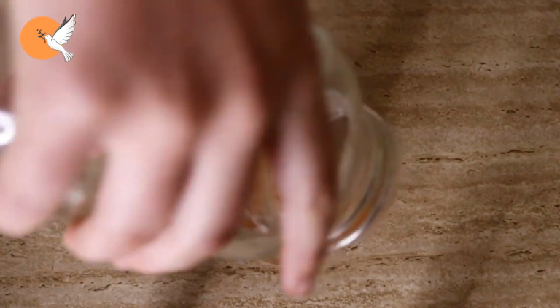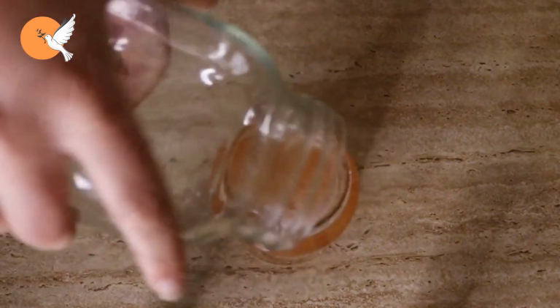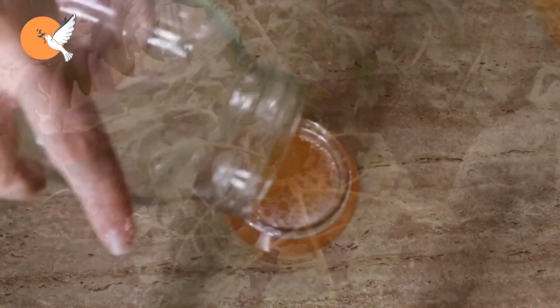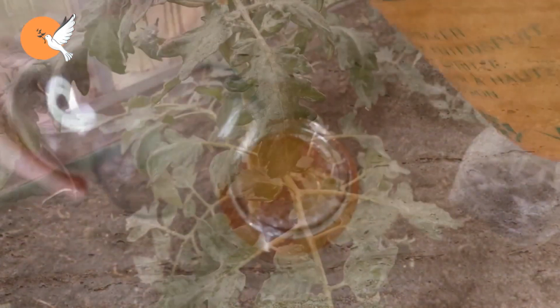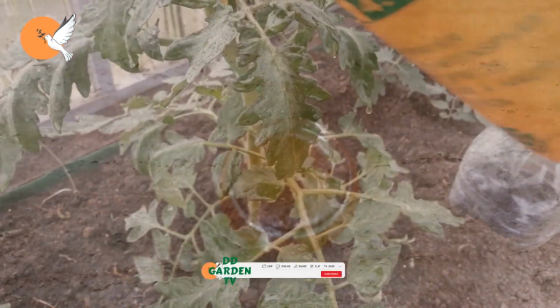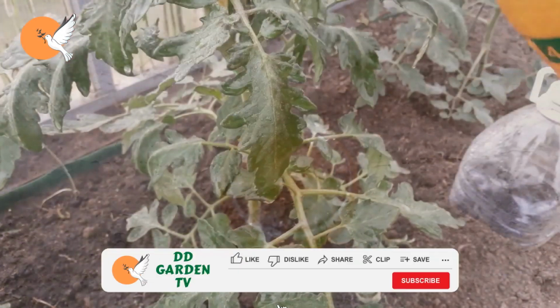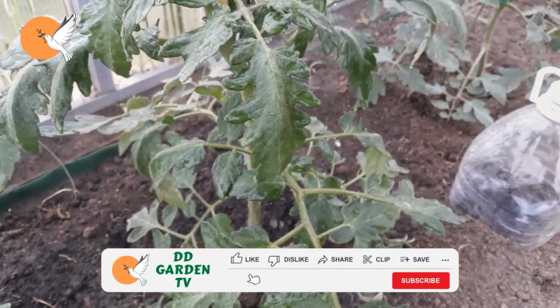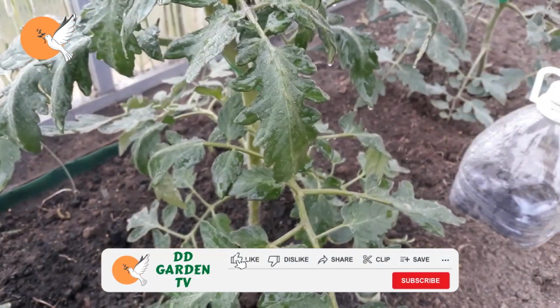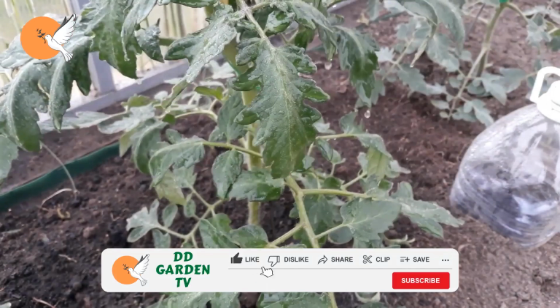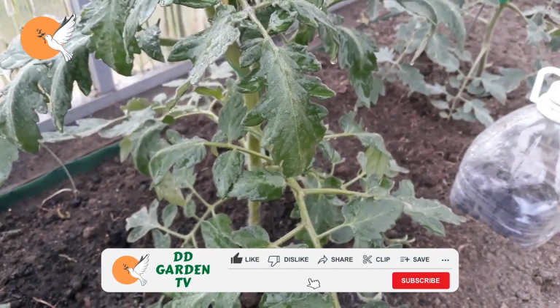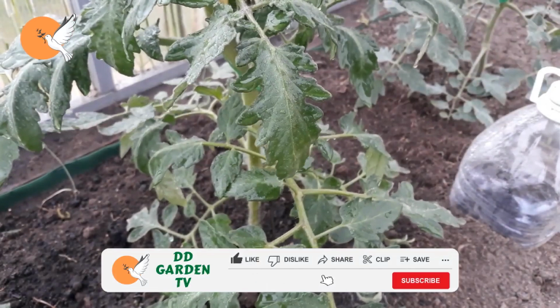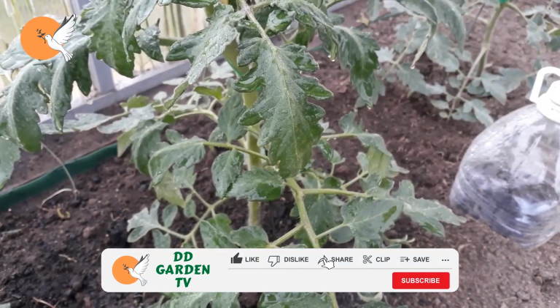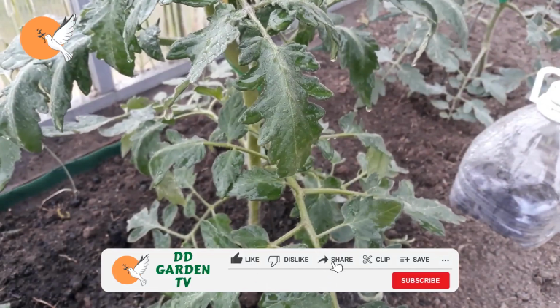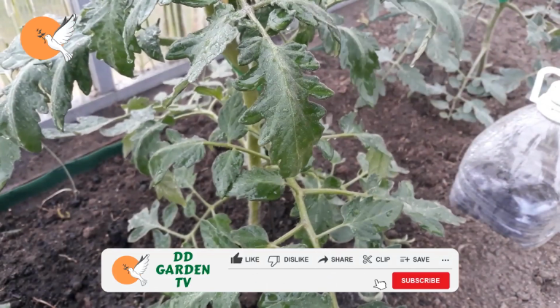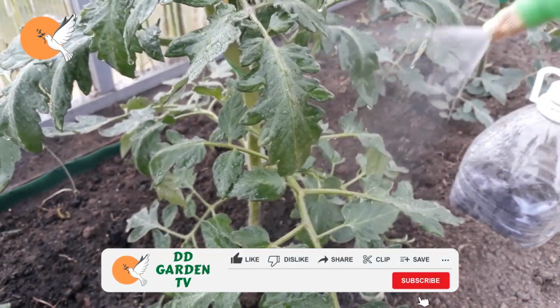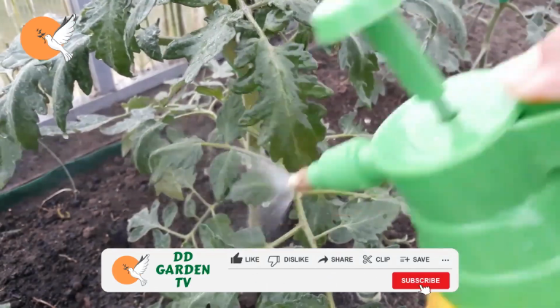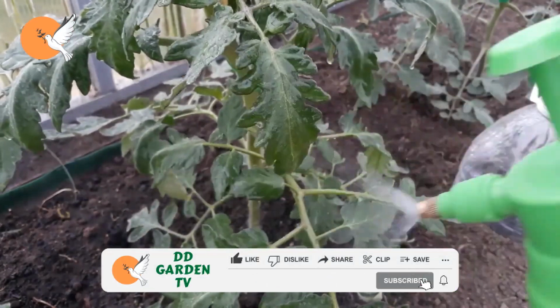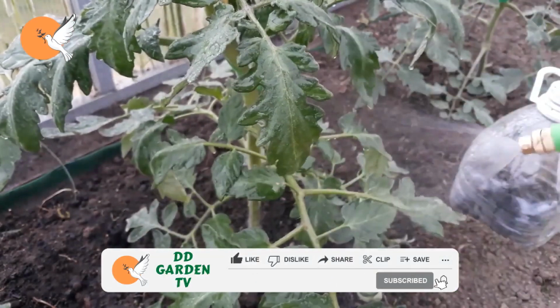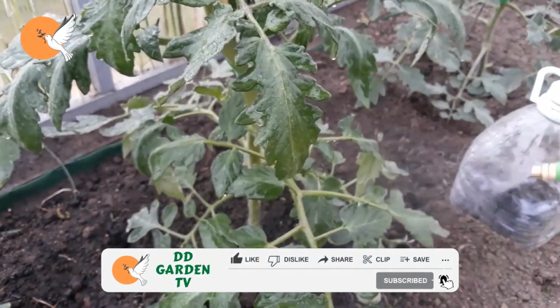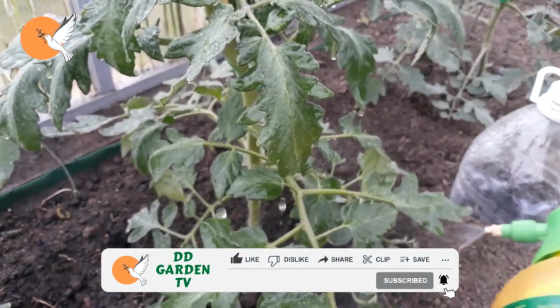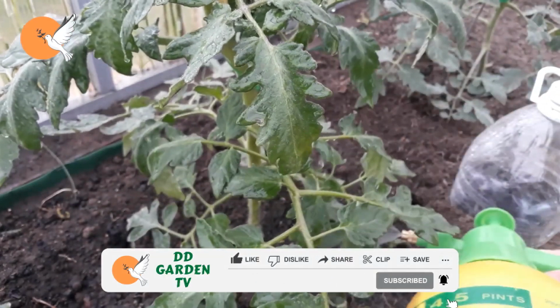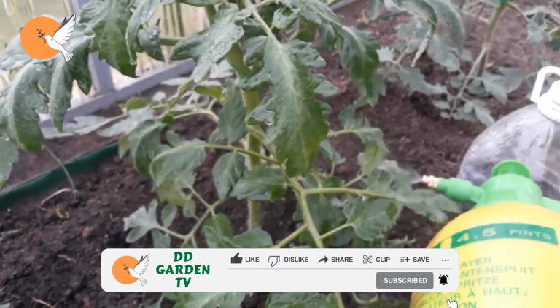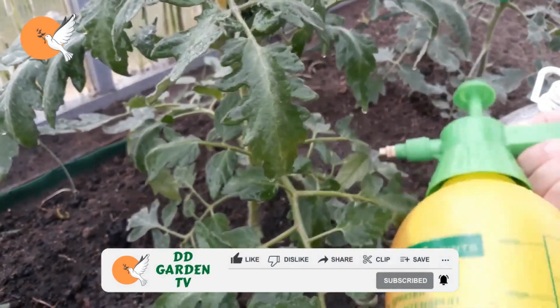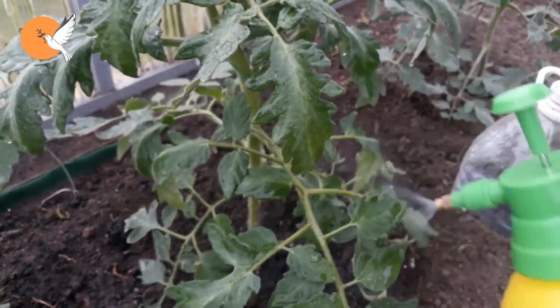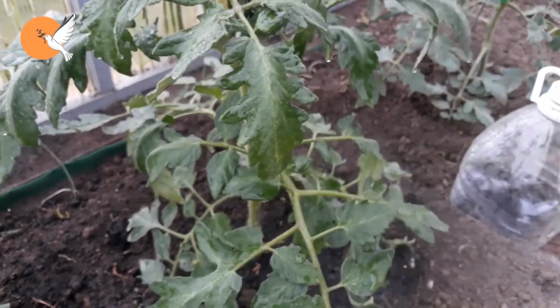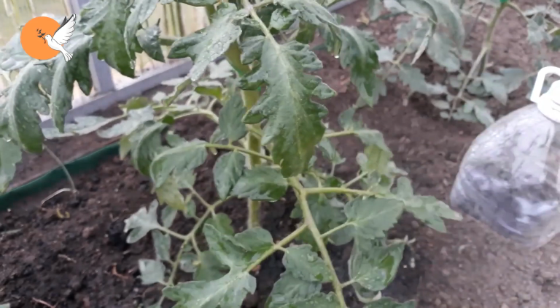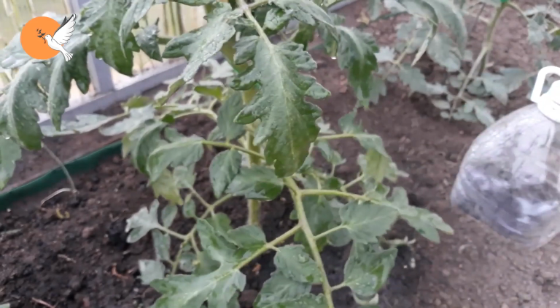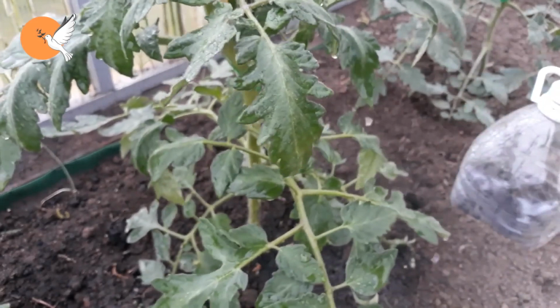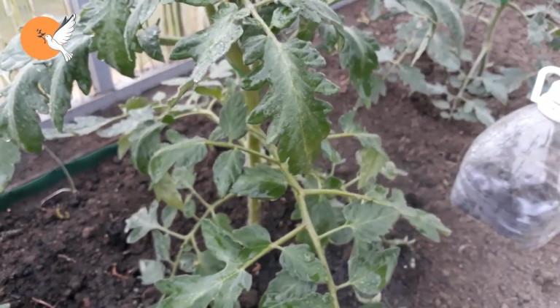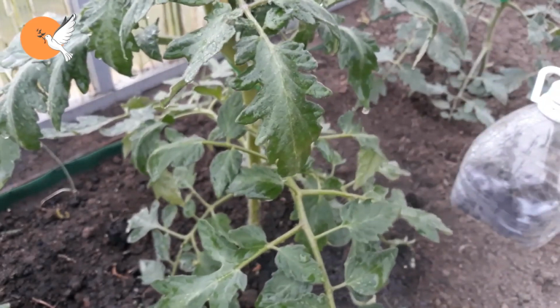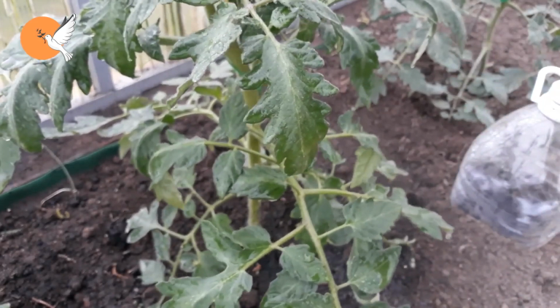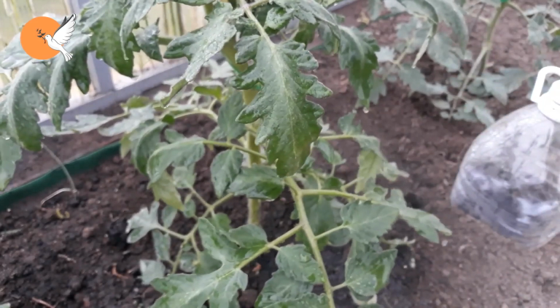On the subject of applying vinegar directly onto plants, old leaves may not be damaged, but since new leaves are very sensitive, they can be deformed by the action of acetic acid.